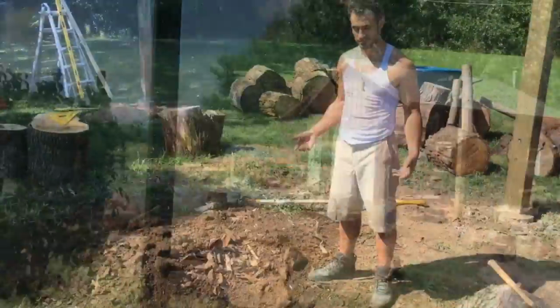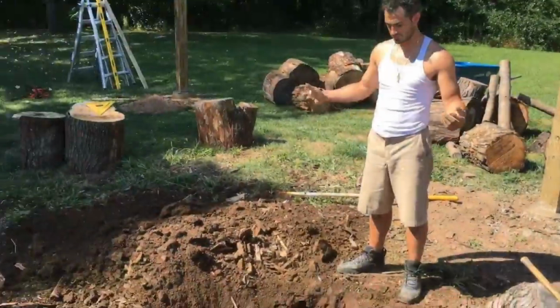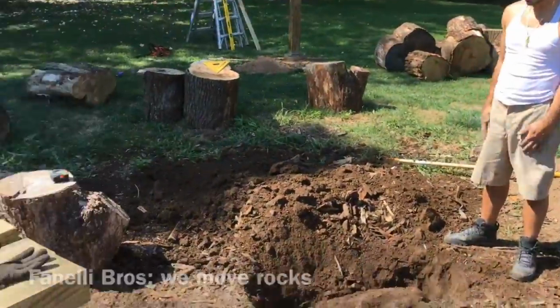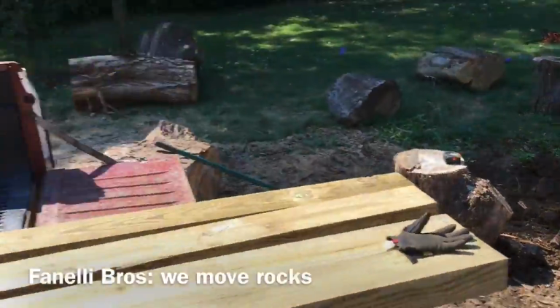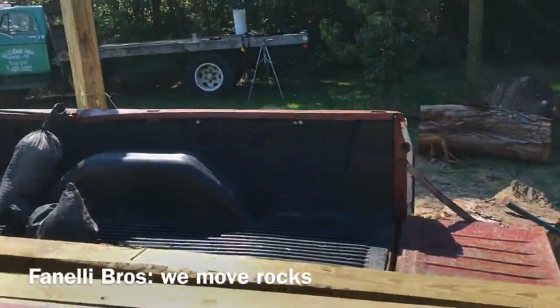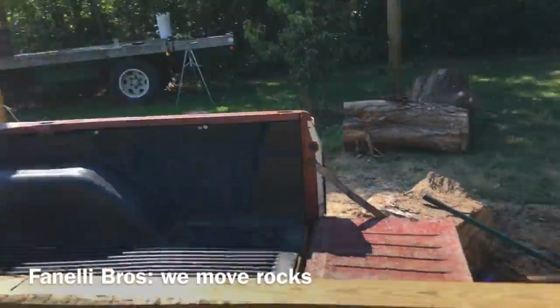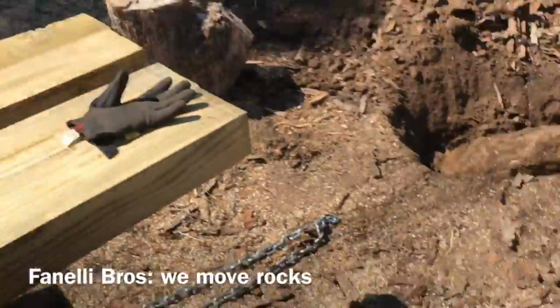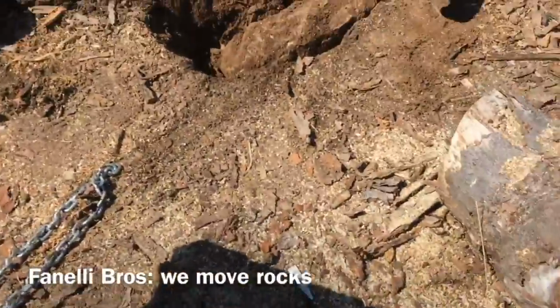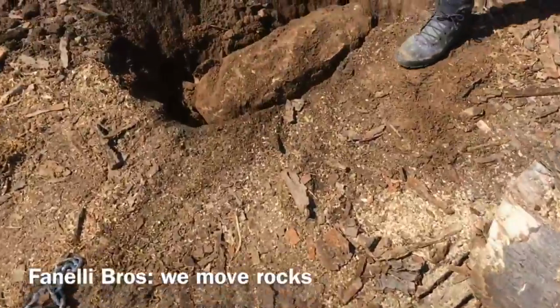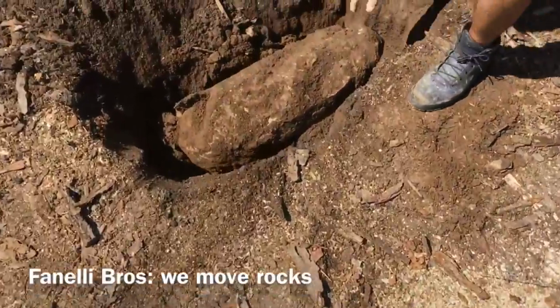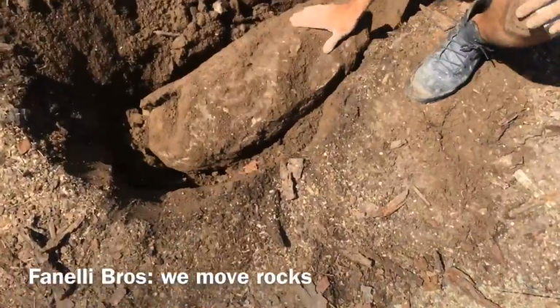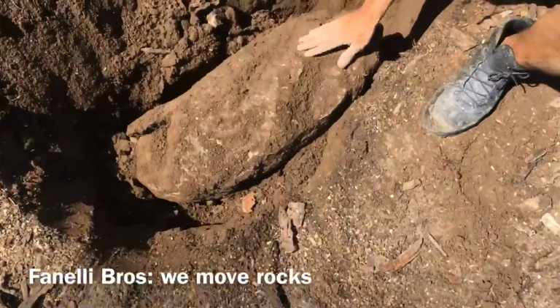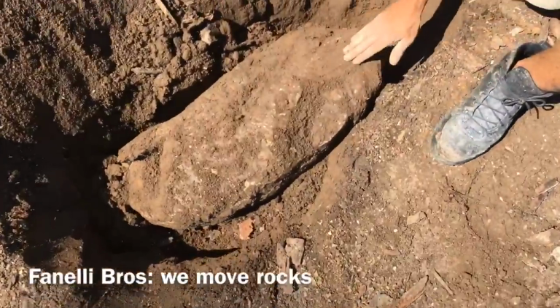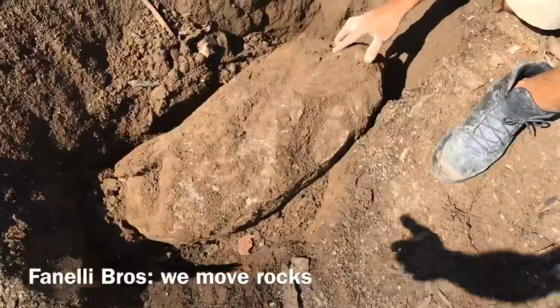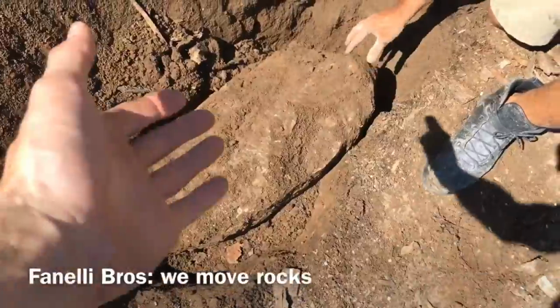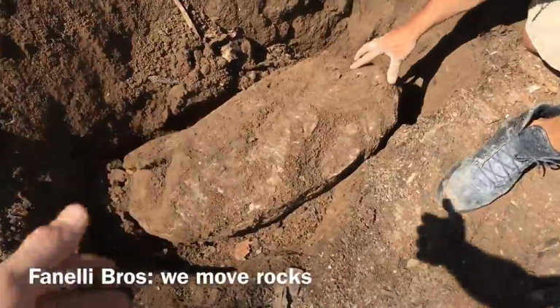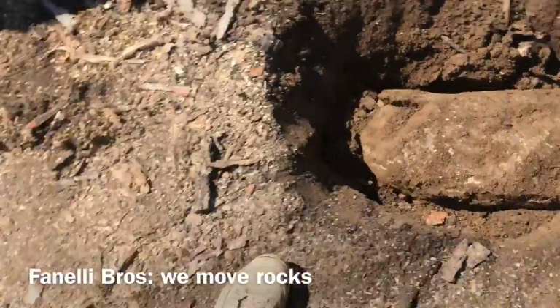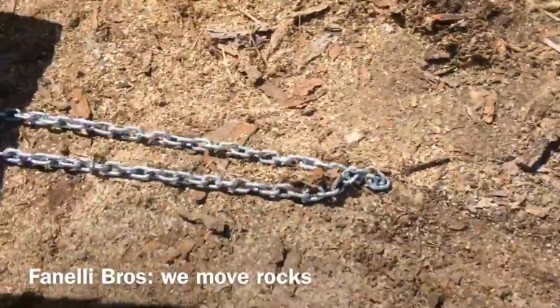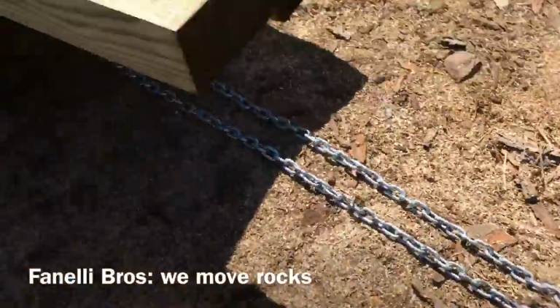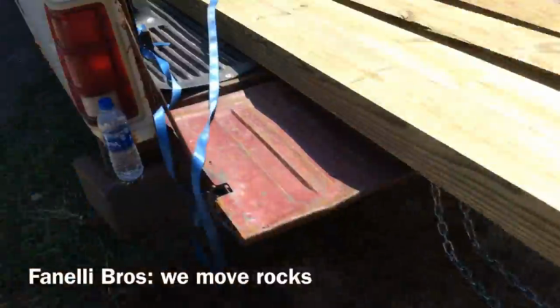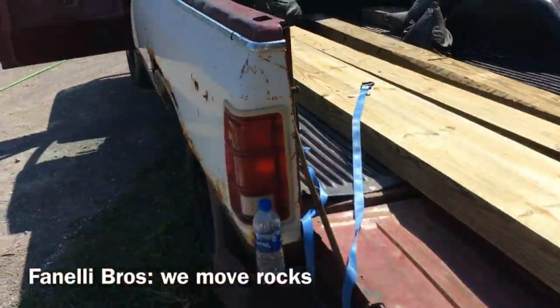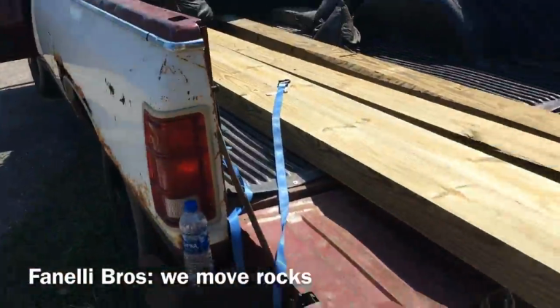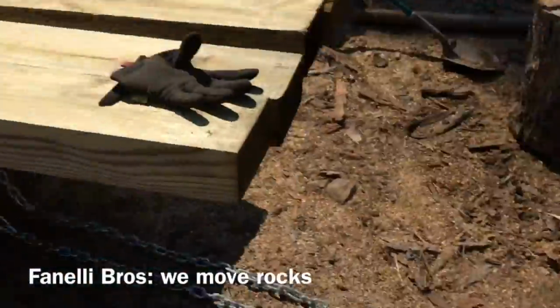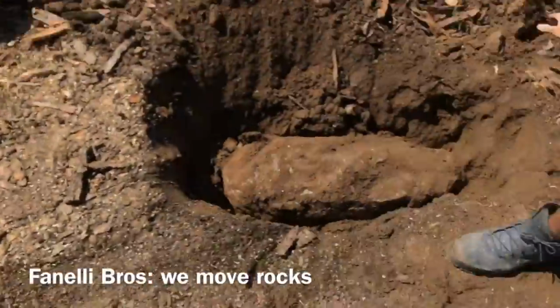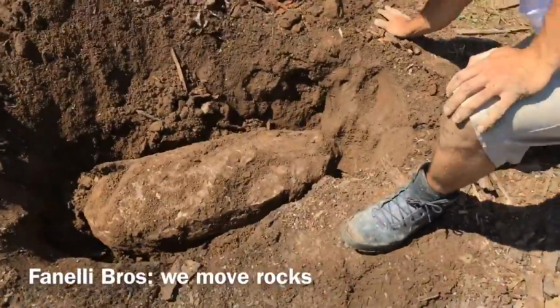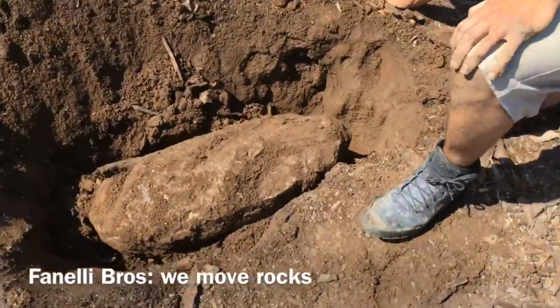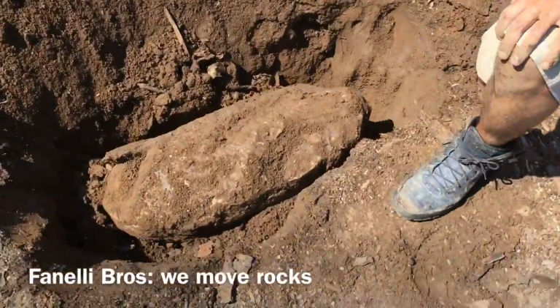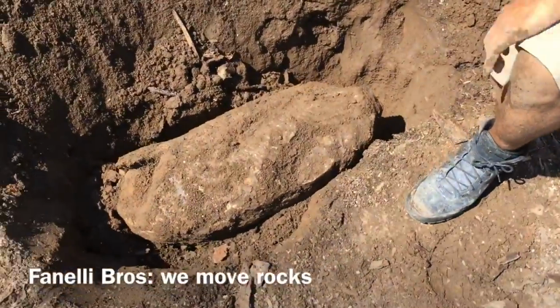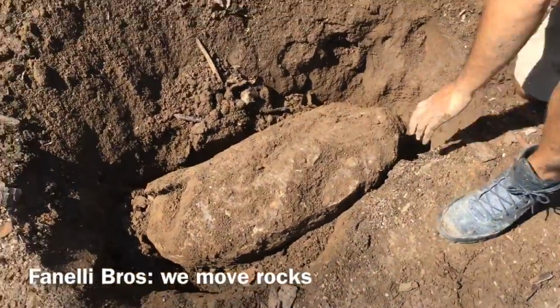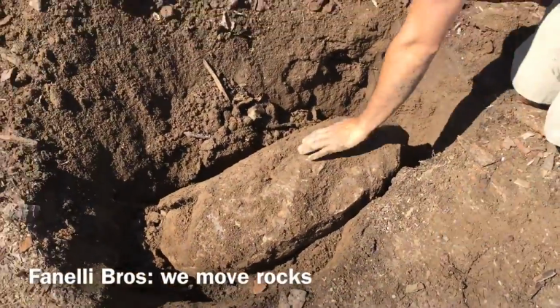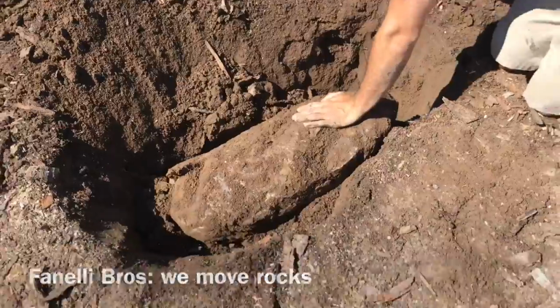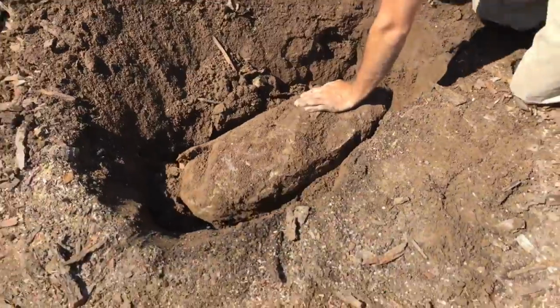We're about midway through digging the next post hole and there's a damn titanic iceberg underneath the ground. So I'm yanking it out here with the truck. Luckily we got it moved already.